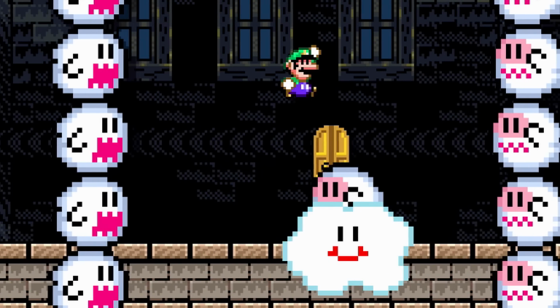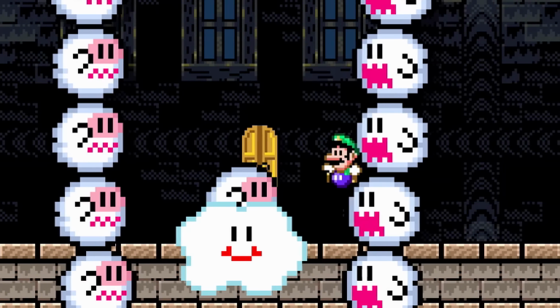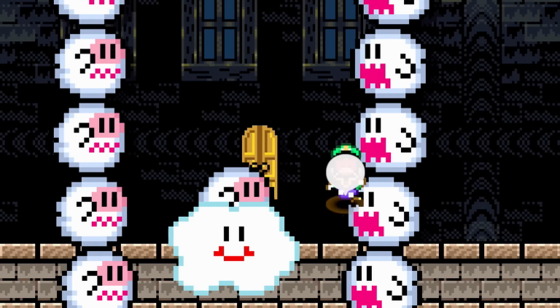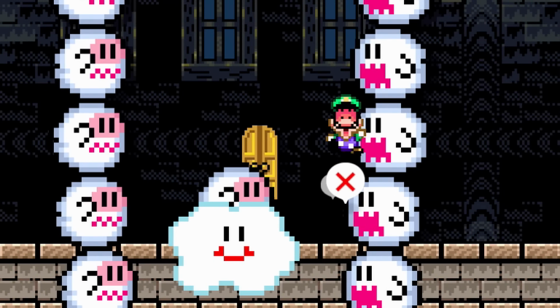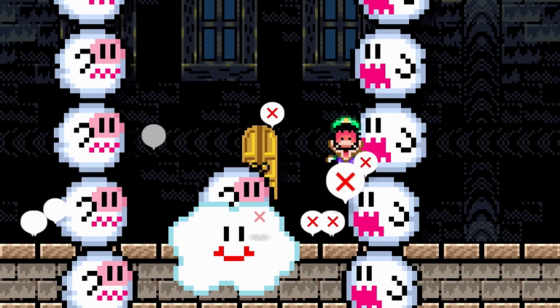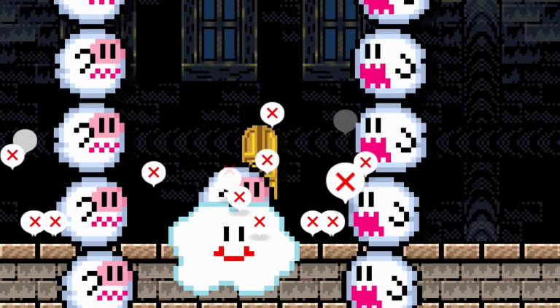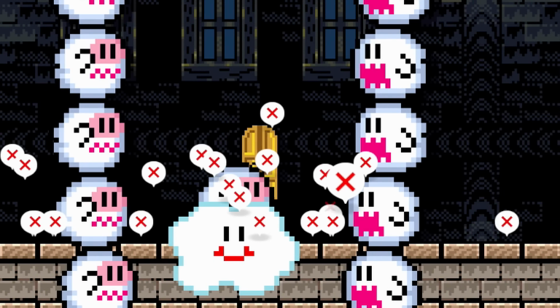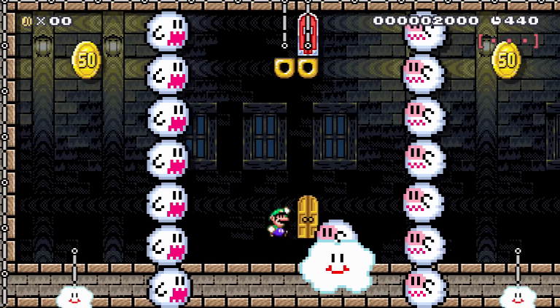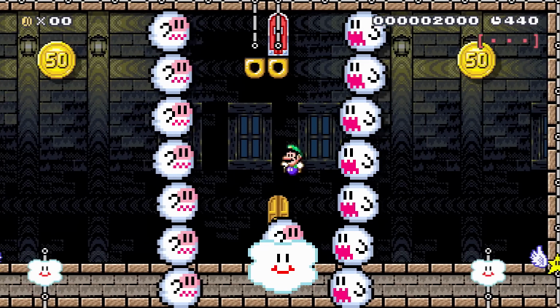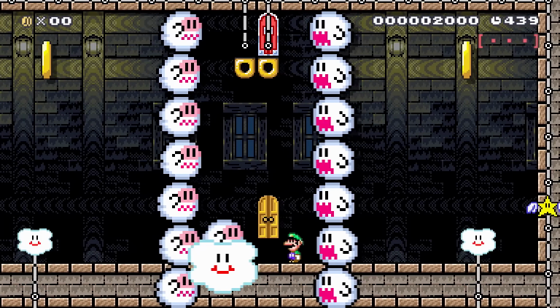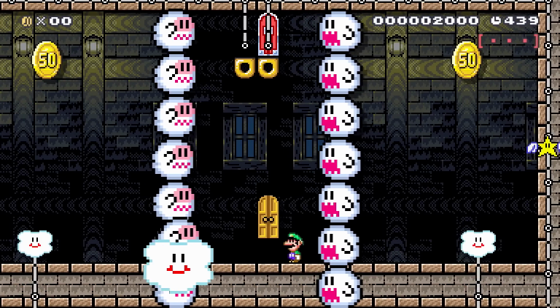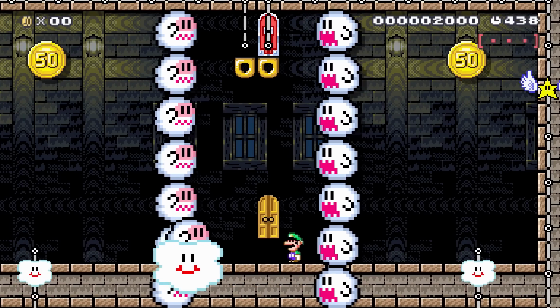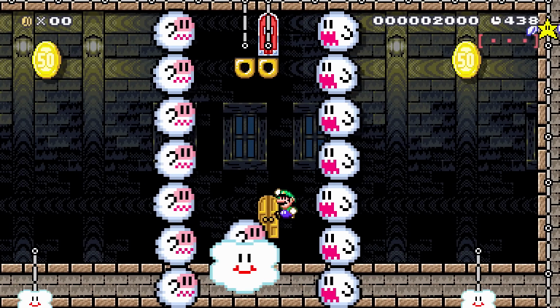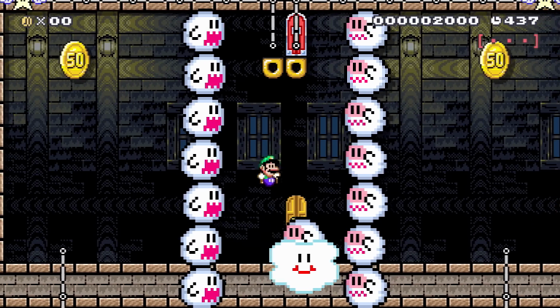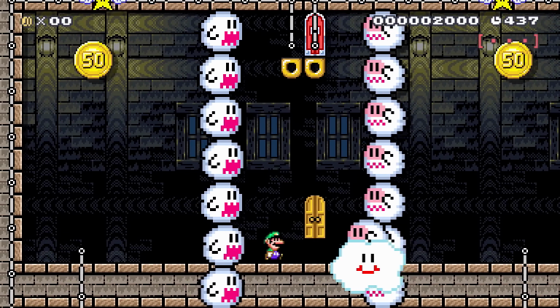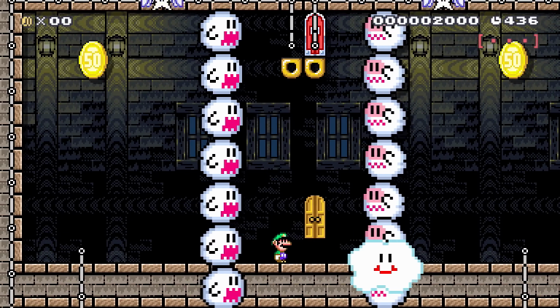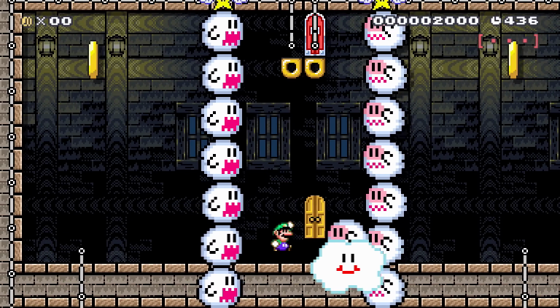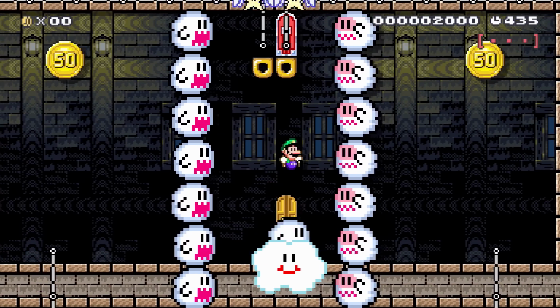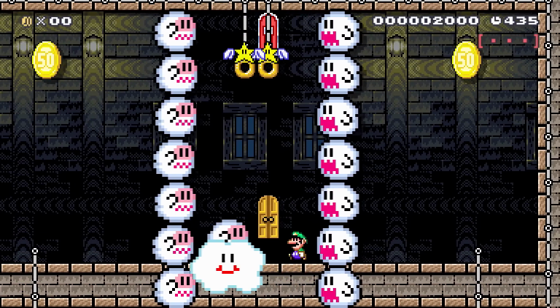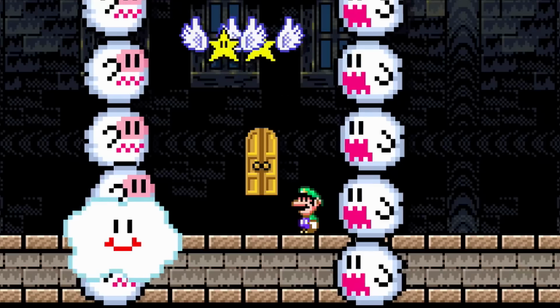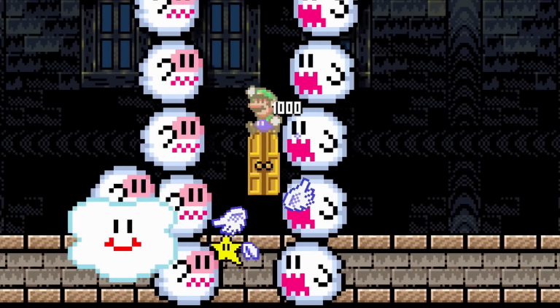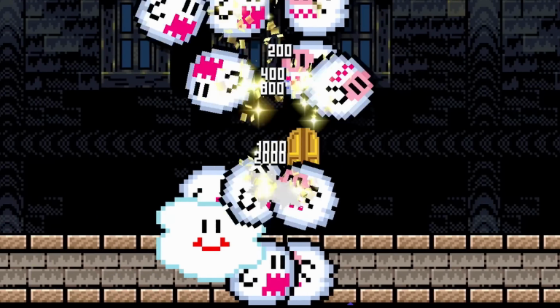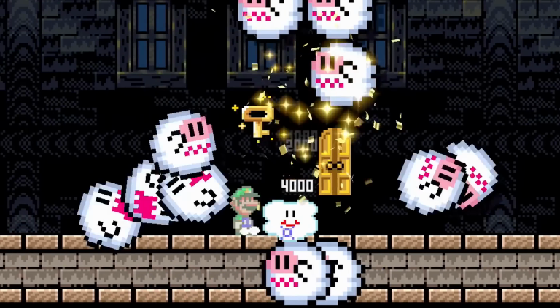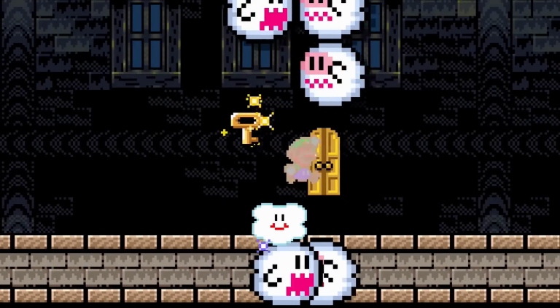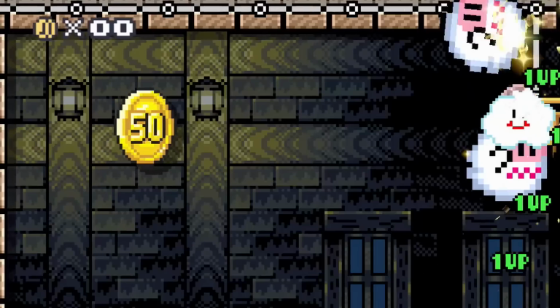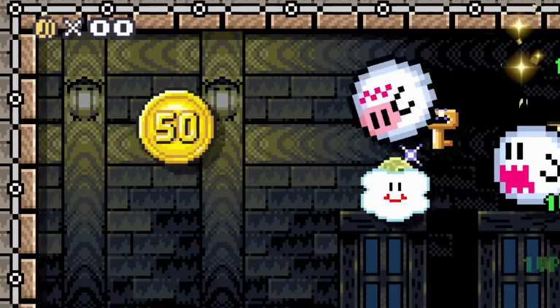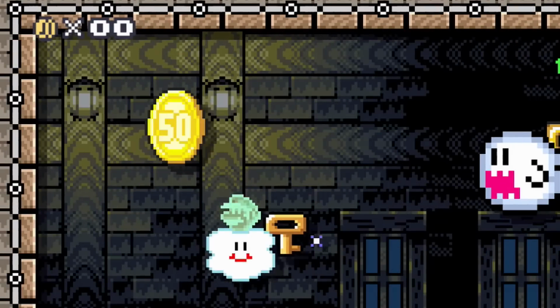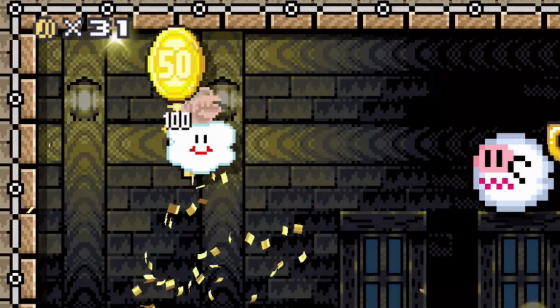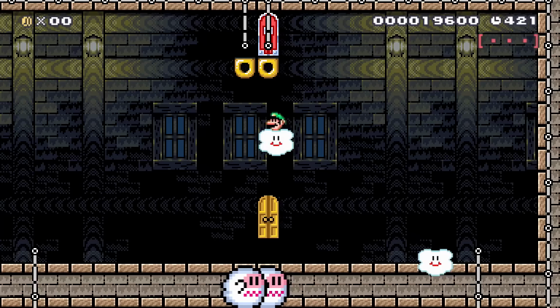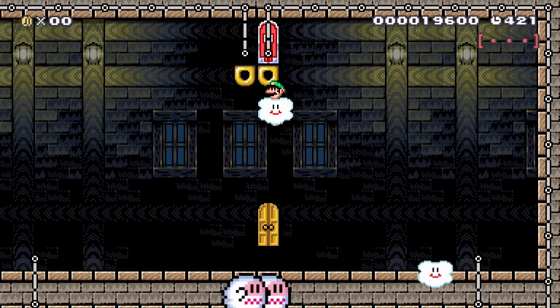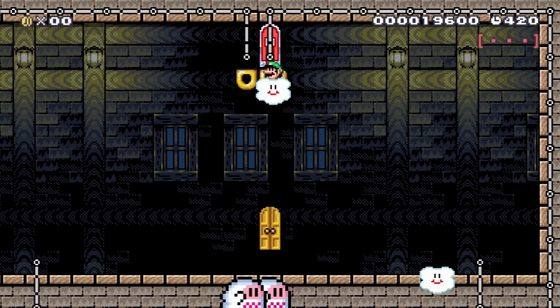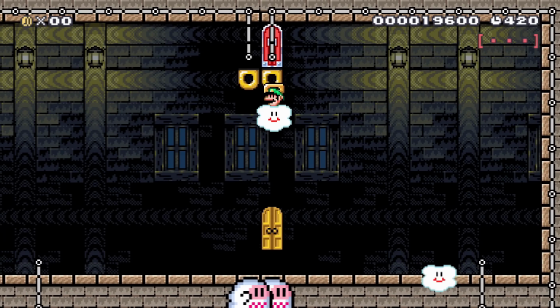Every jump counts. If Luigi can manage to survive long enough, a star will appear, making him invincible. He can then destroy the evil Boos, collect the gold, and use his key to escape.